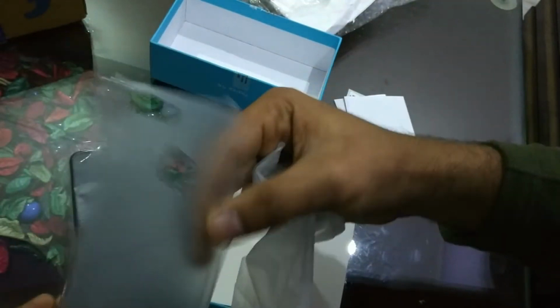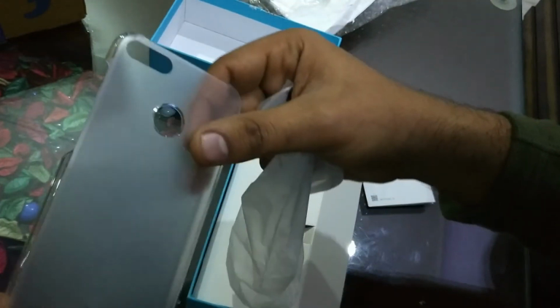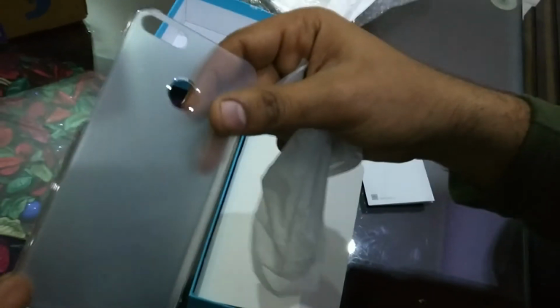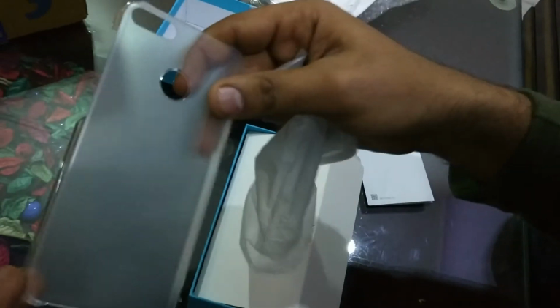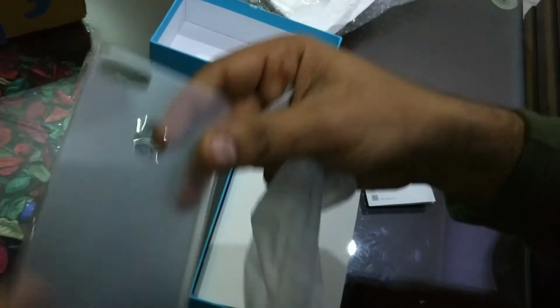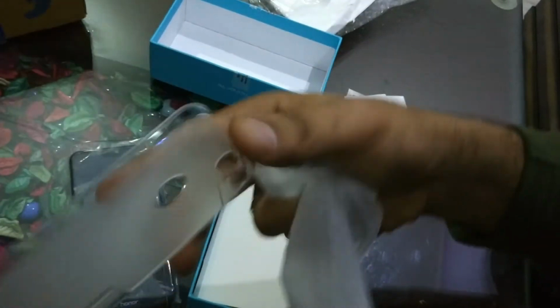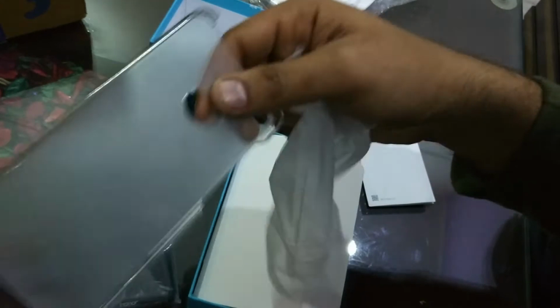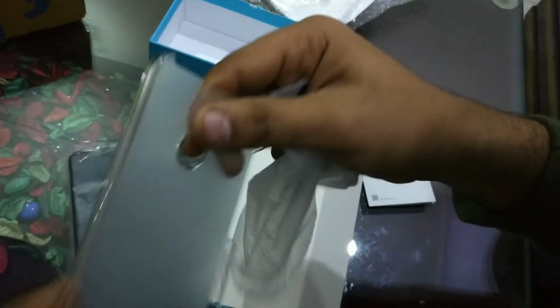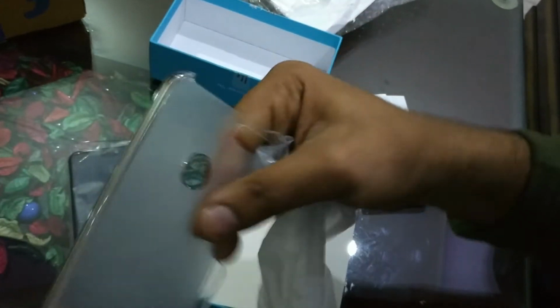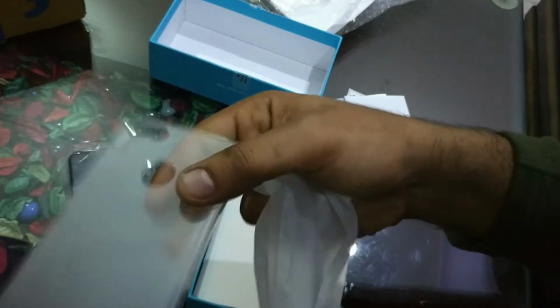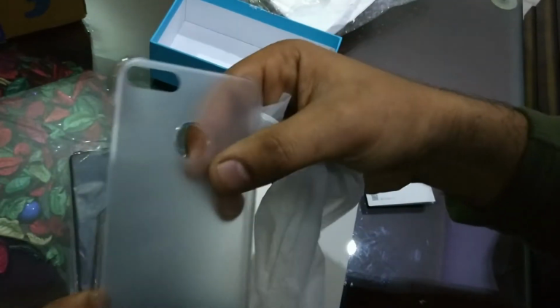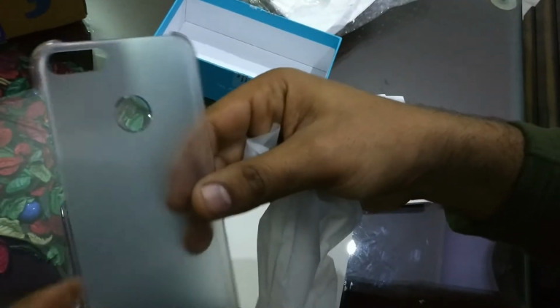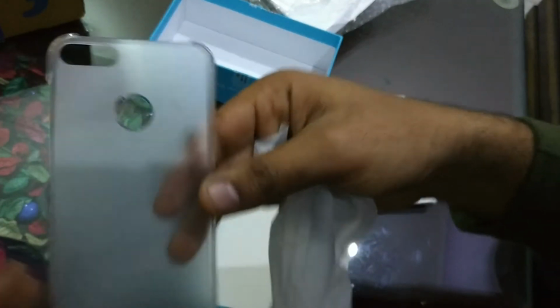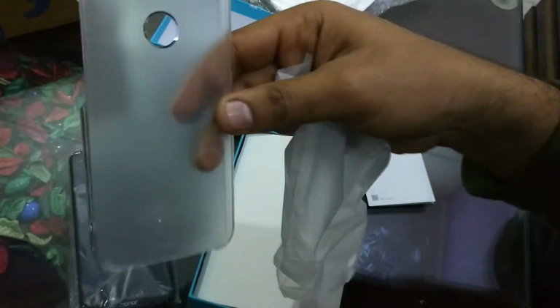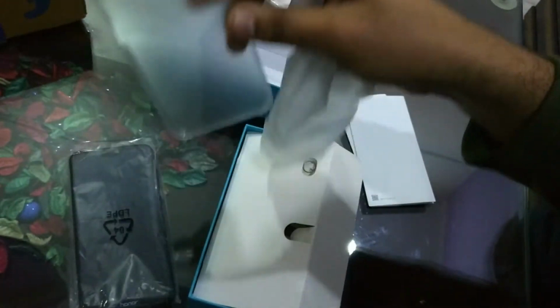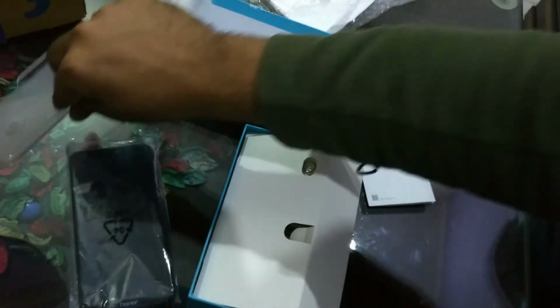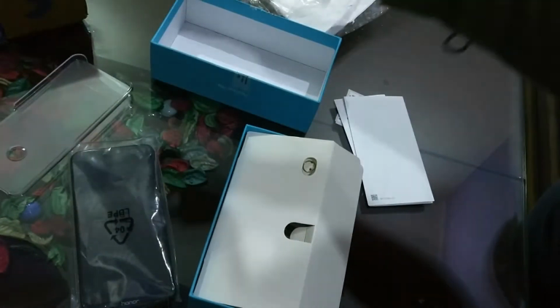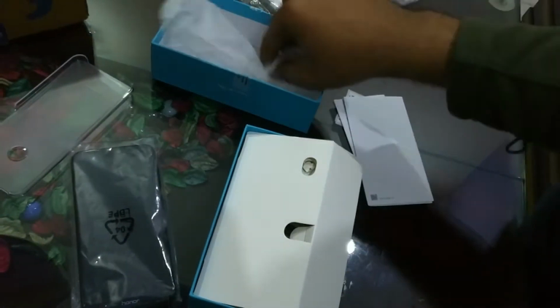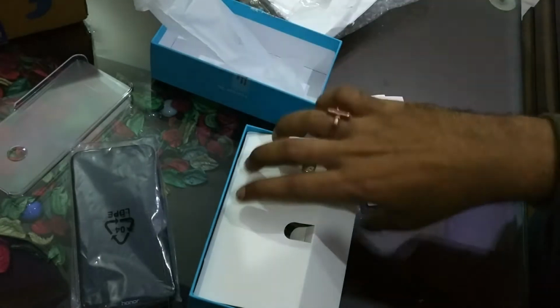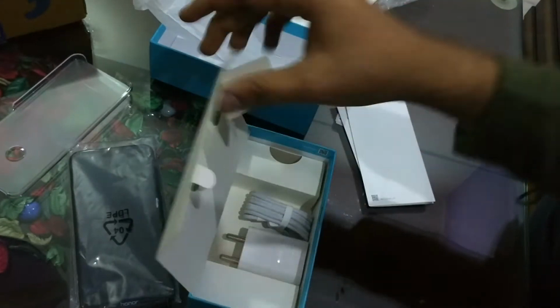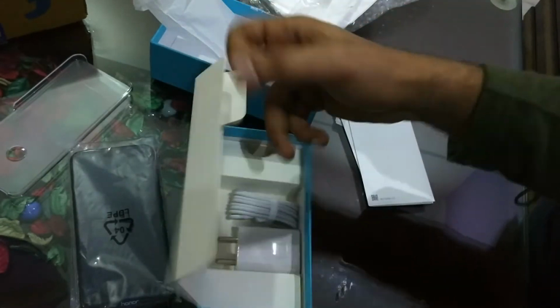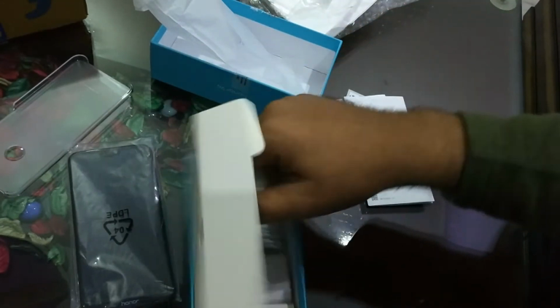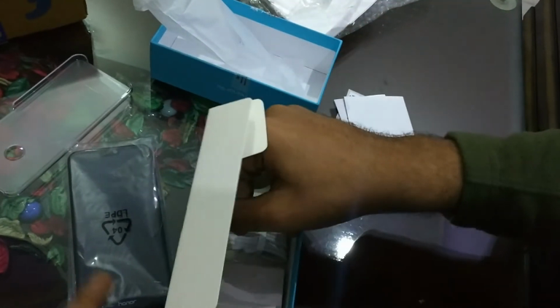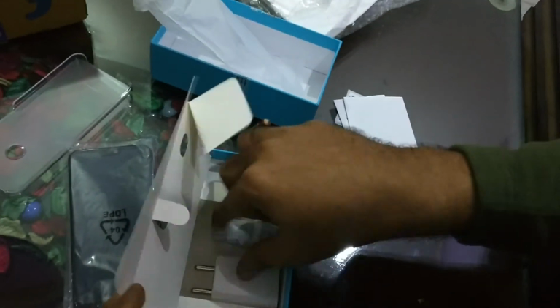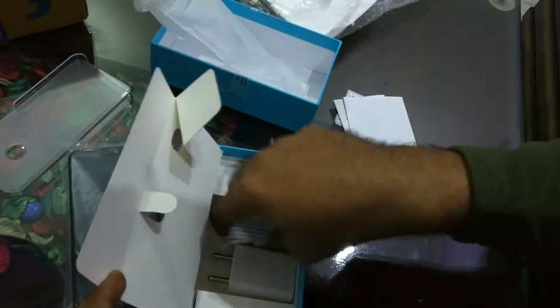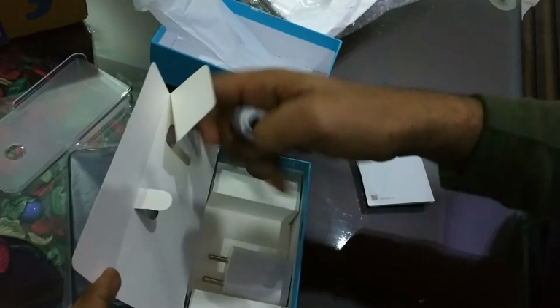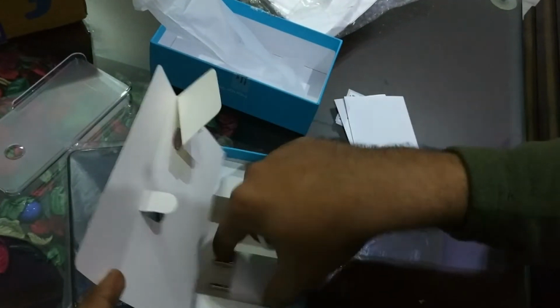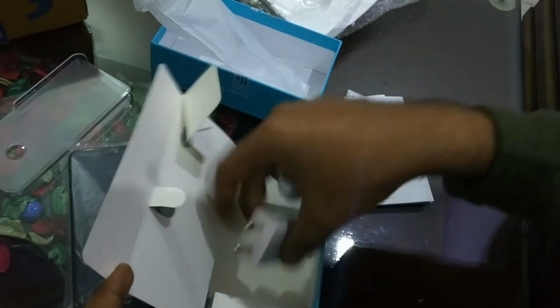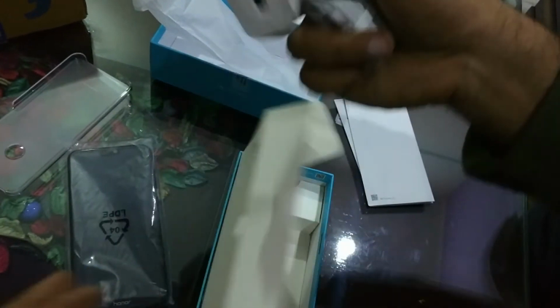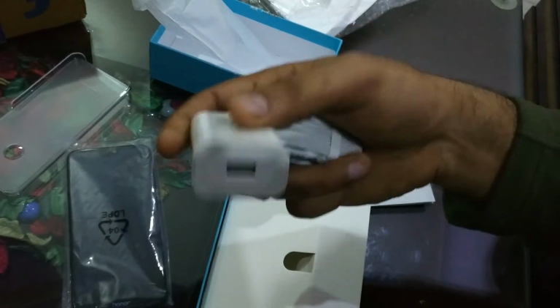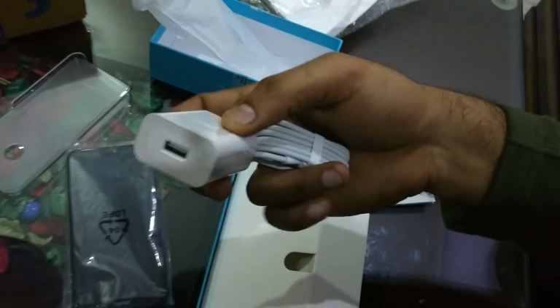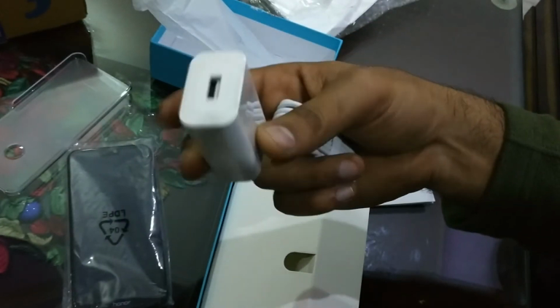If you buy an extra cover, you can get one from outside, but this one is good quality plastic. This is the case cover. There is also a charger cable and a charger adapter included — we will use it for charging.